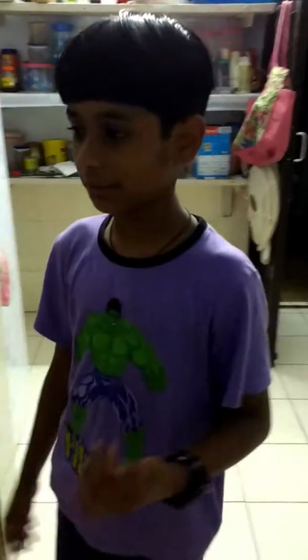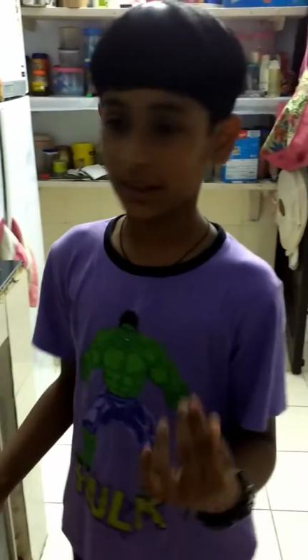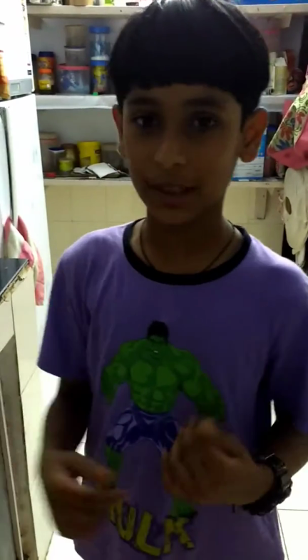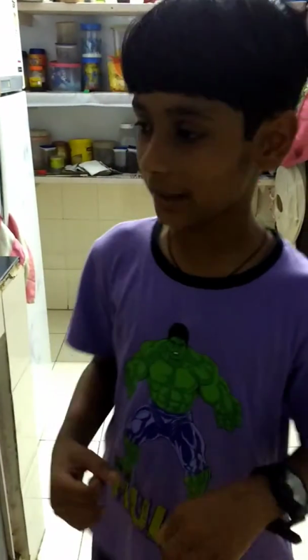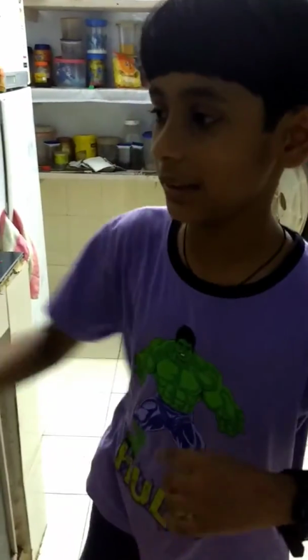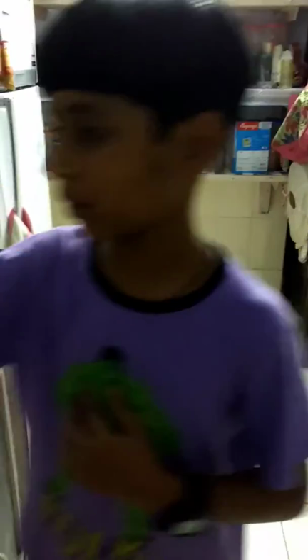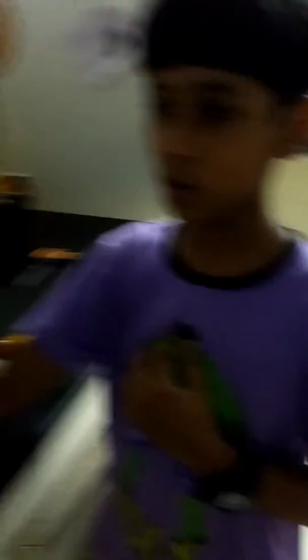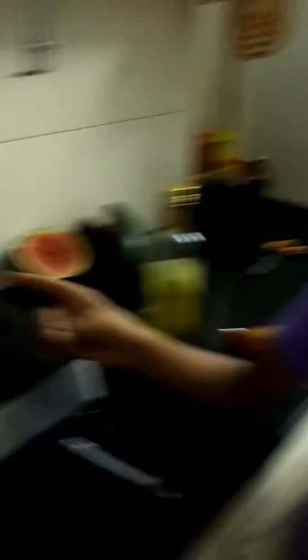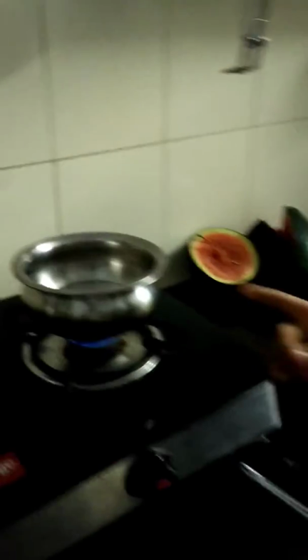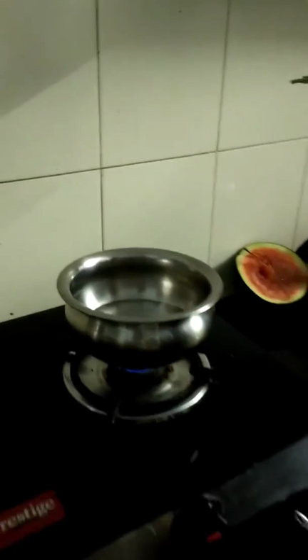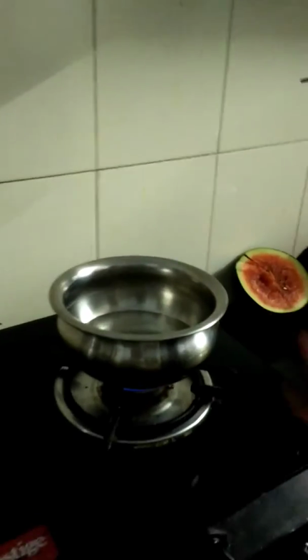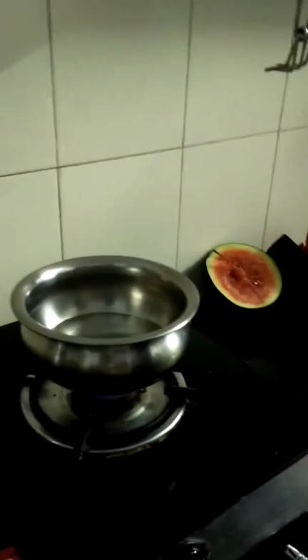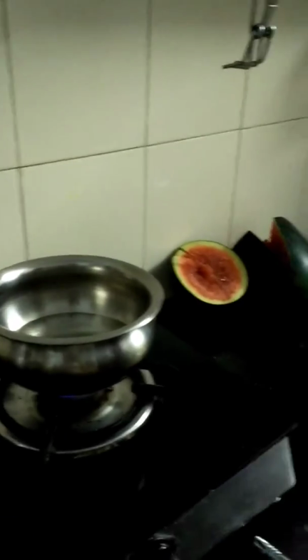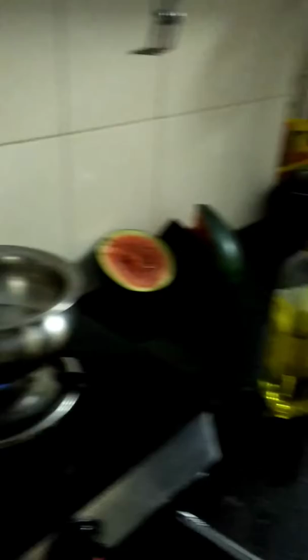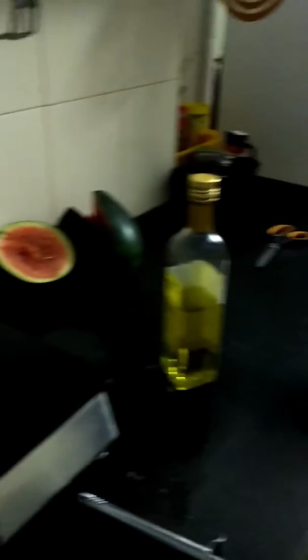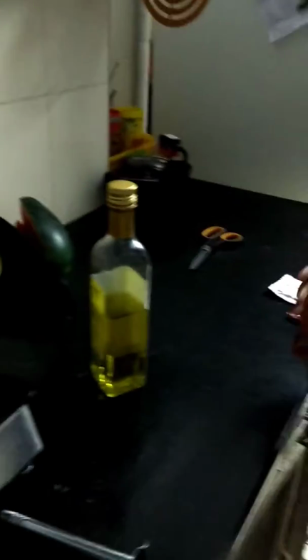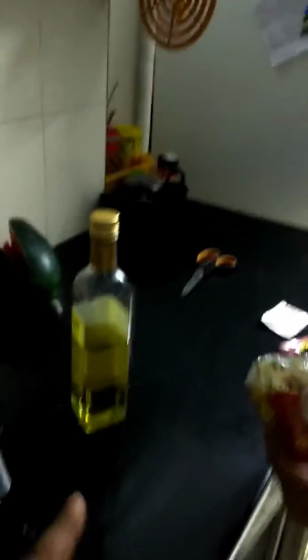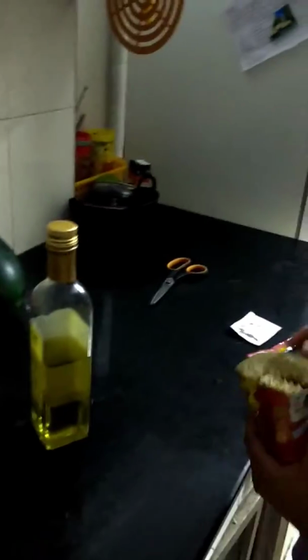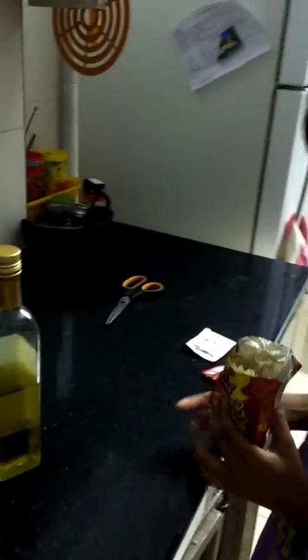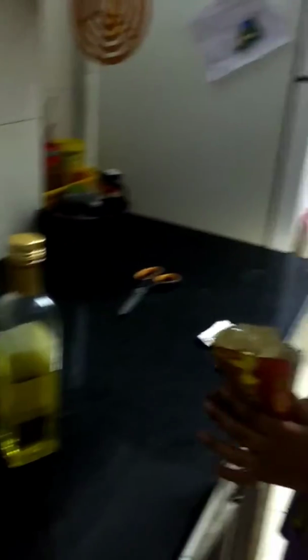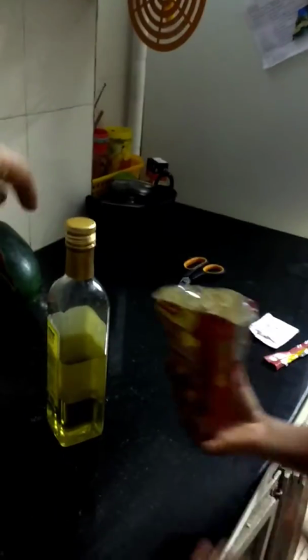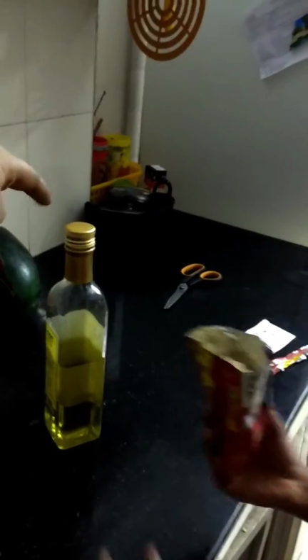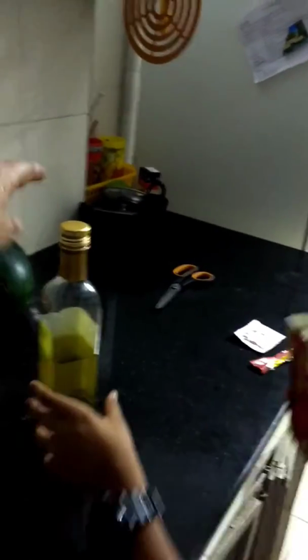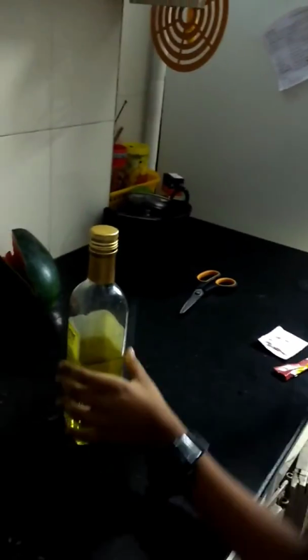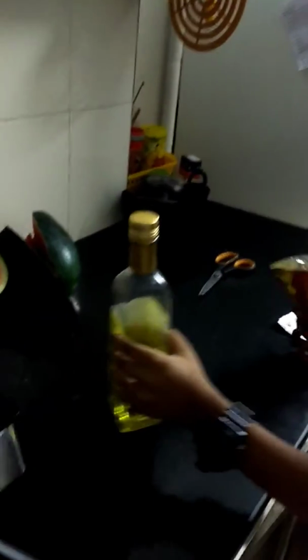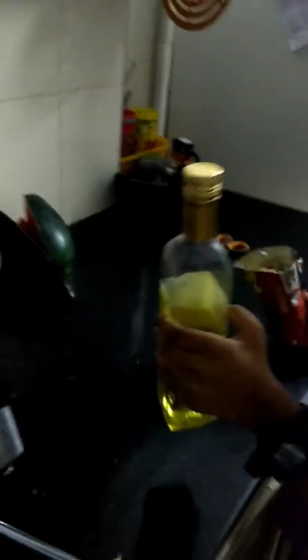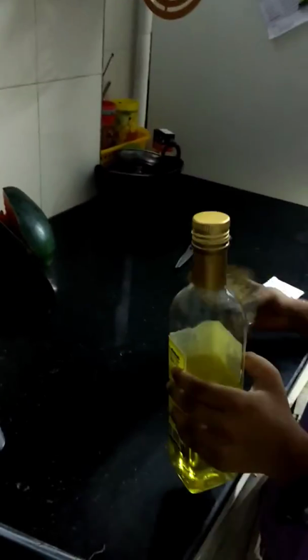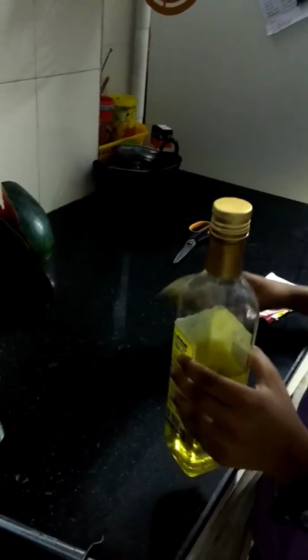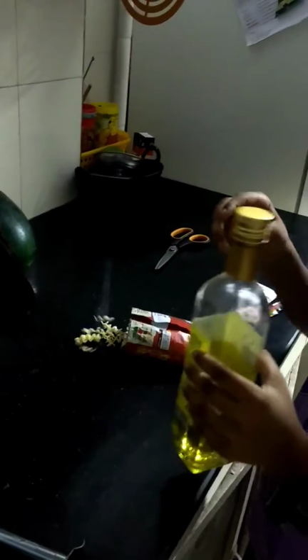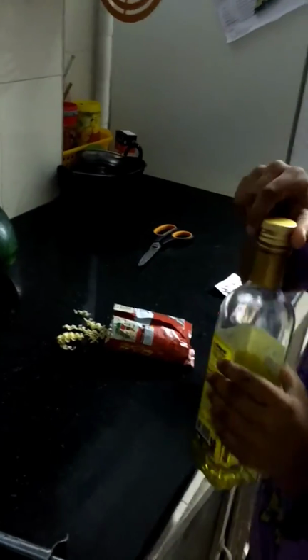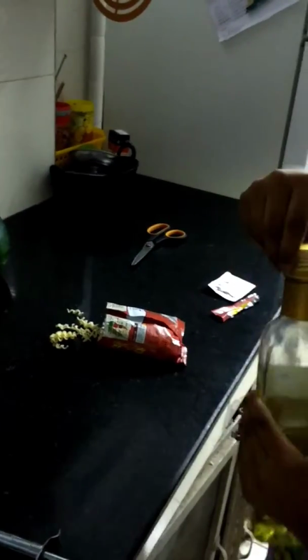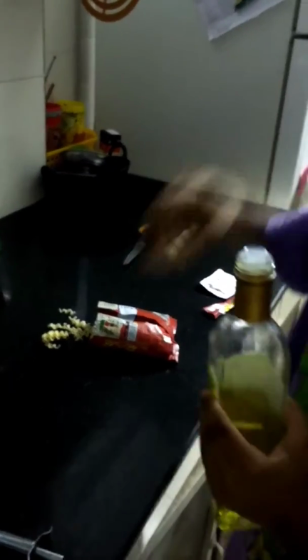We are making Maggi and the water is boiled now. You can see it's evaporating. So let's add the Maggi. Some olive oil is being added in it.